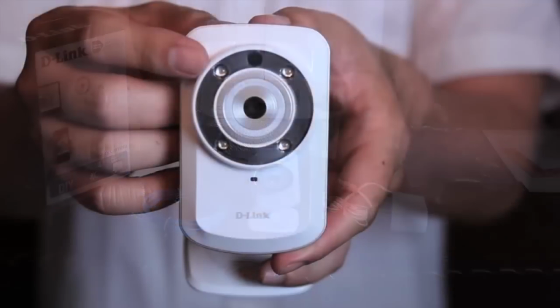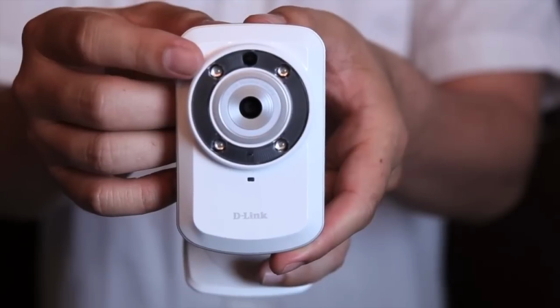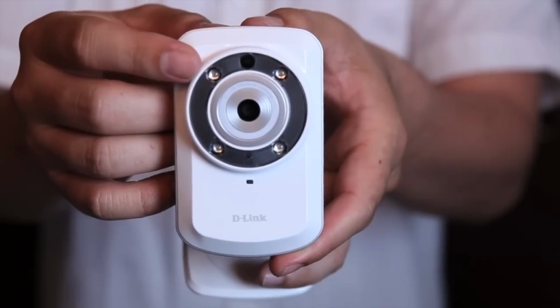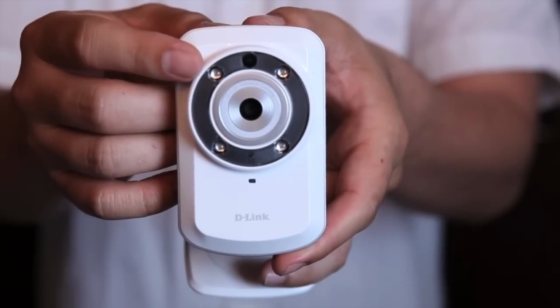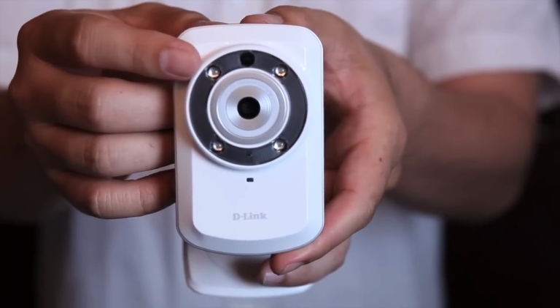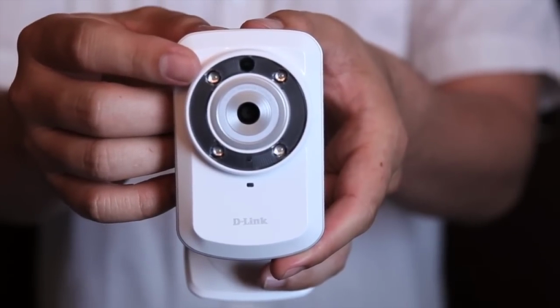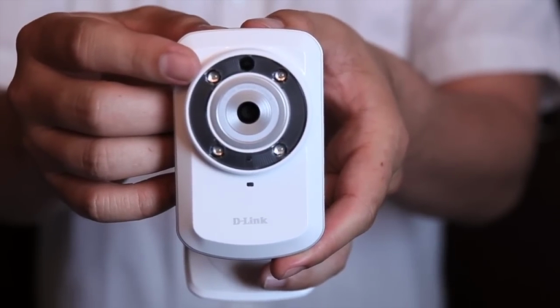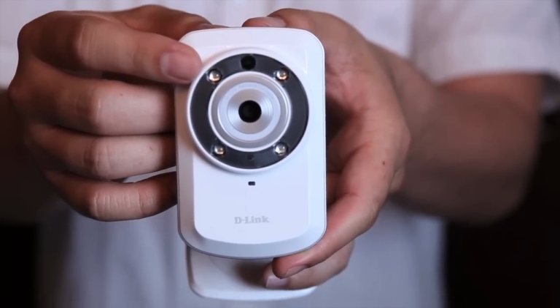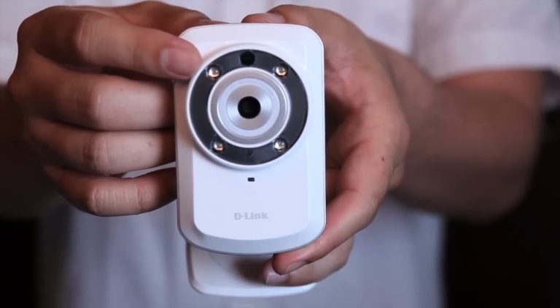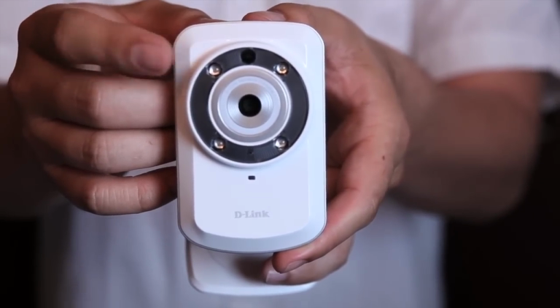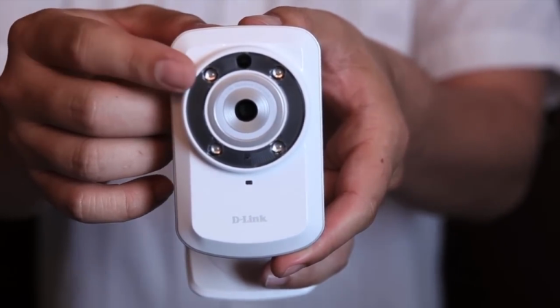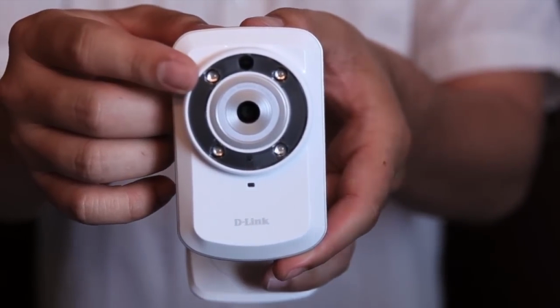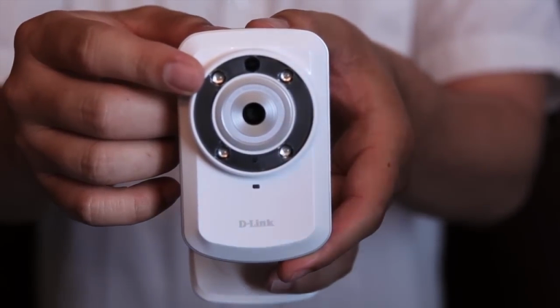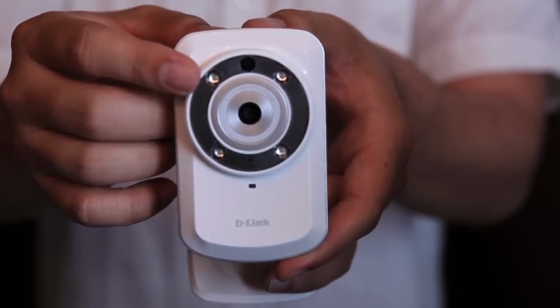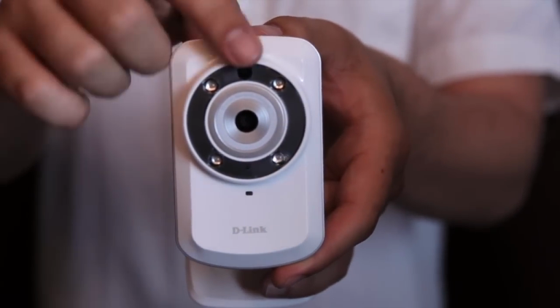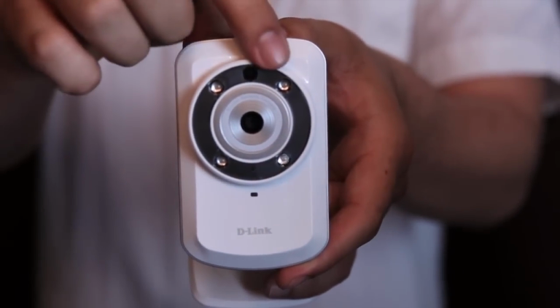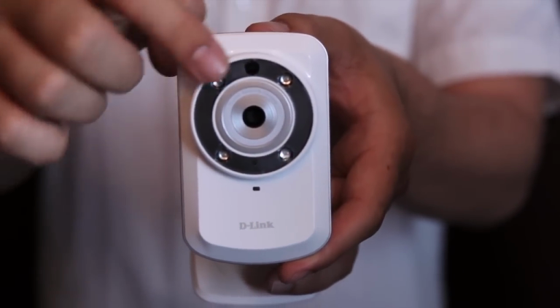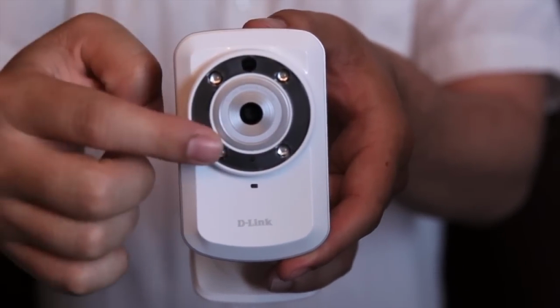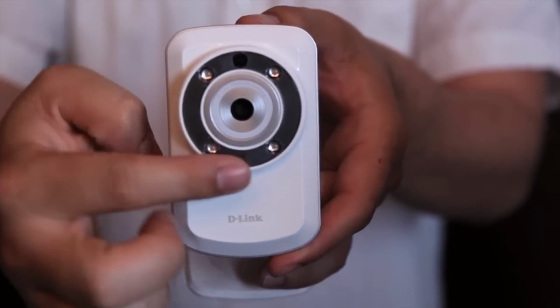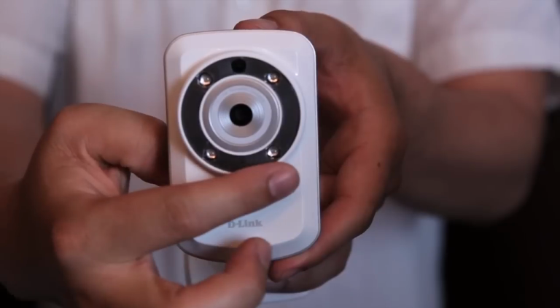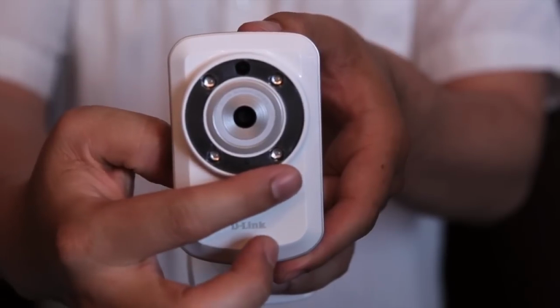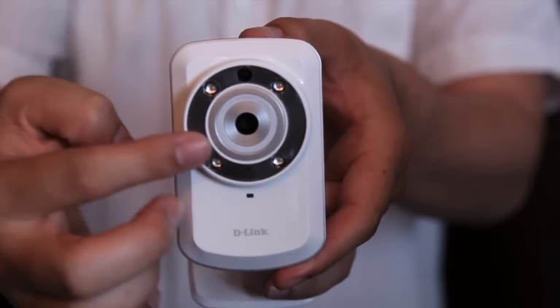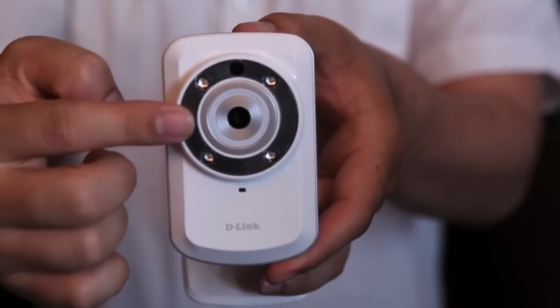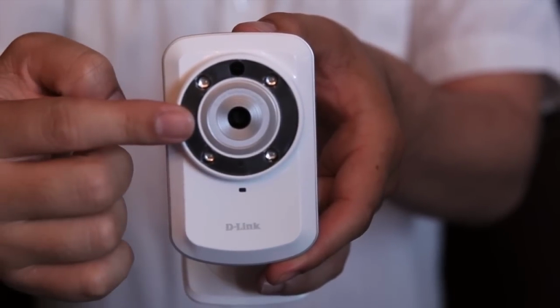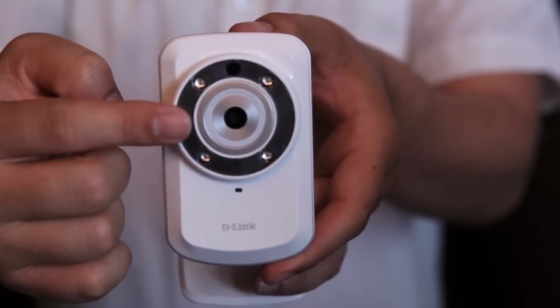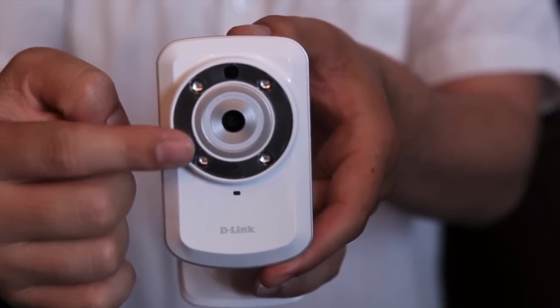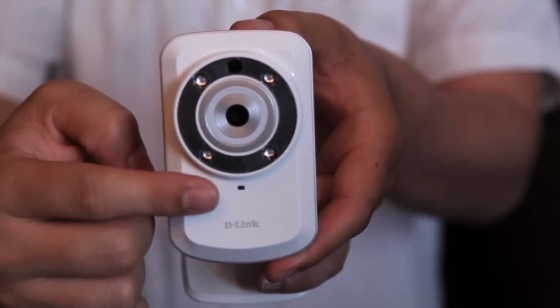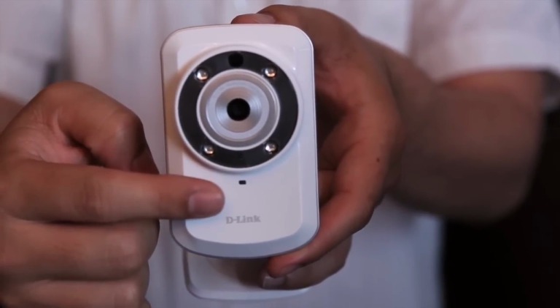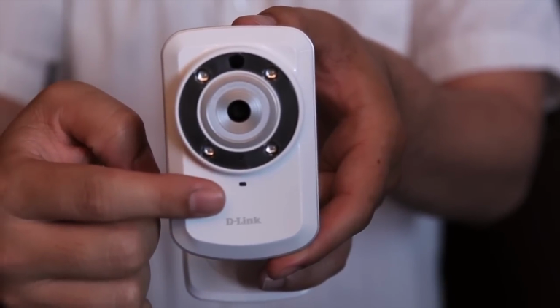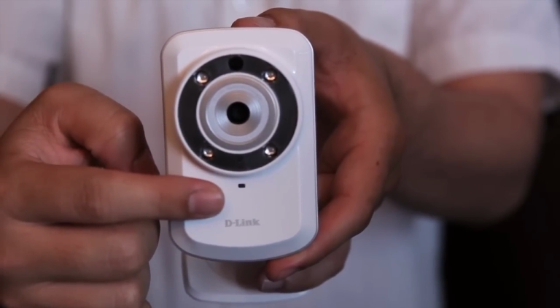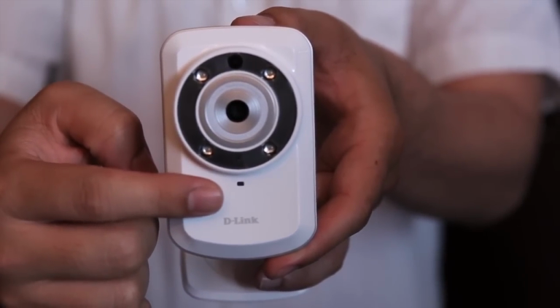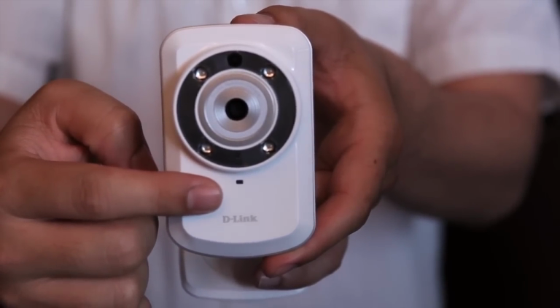Some of the features of the DCS932L are the four IR LEDs with the light sensor on top, the camera lens, microphone, and power LED.